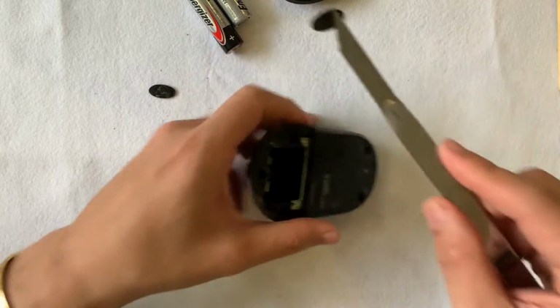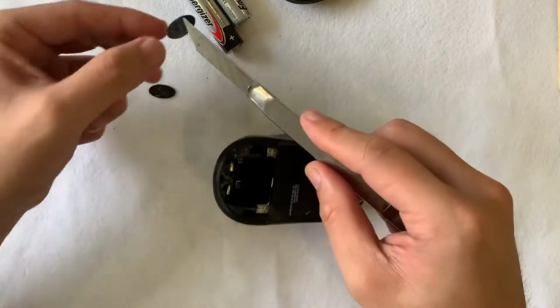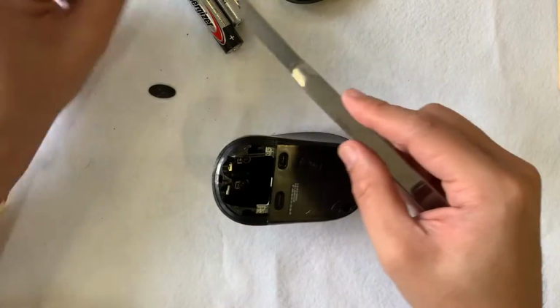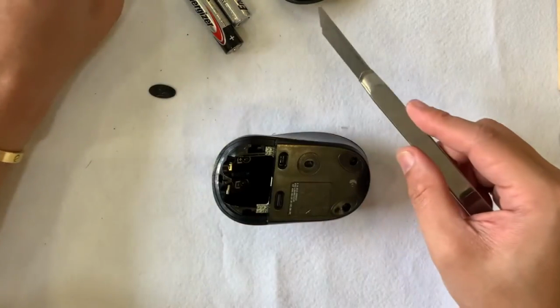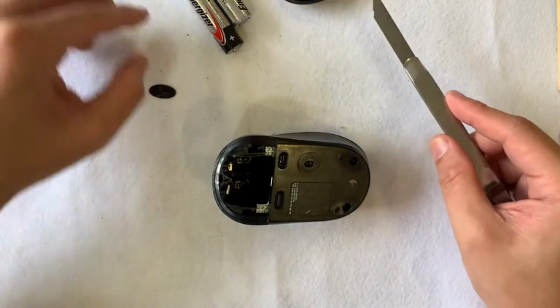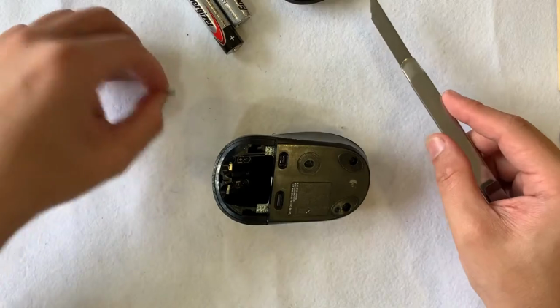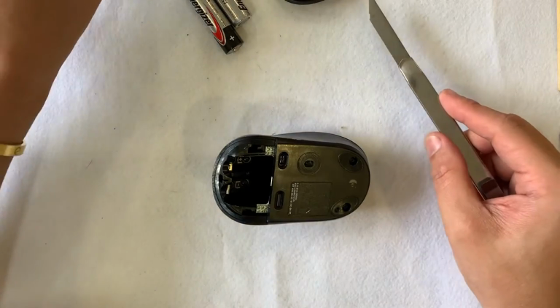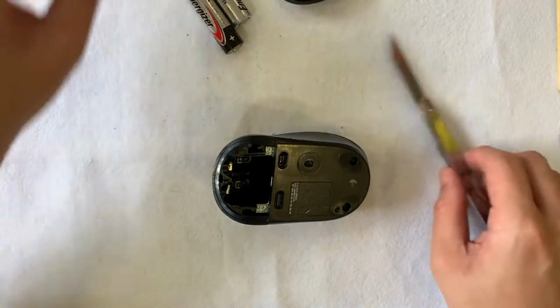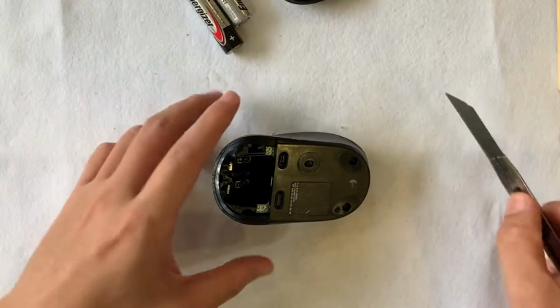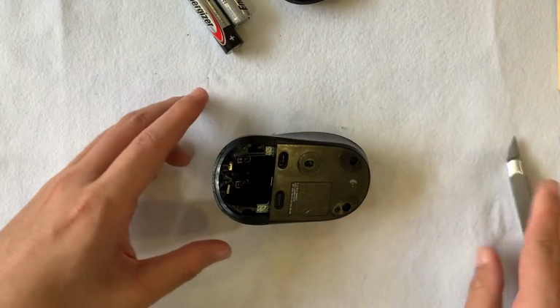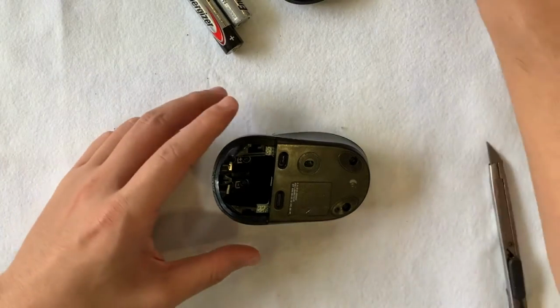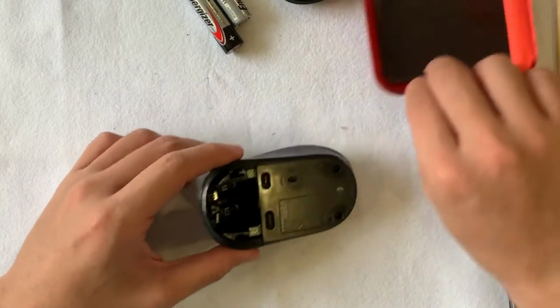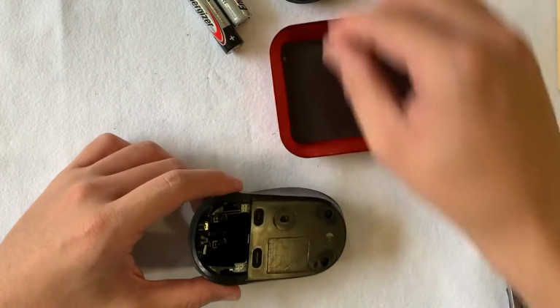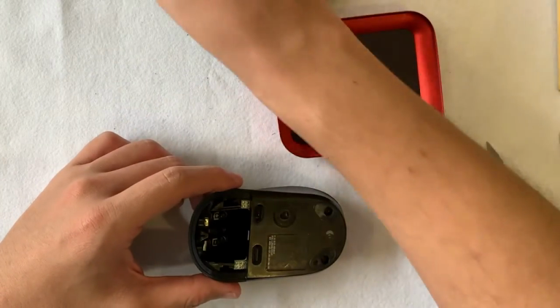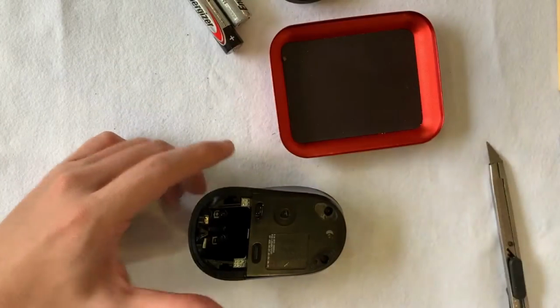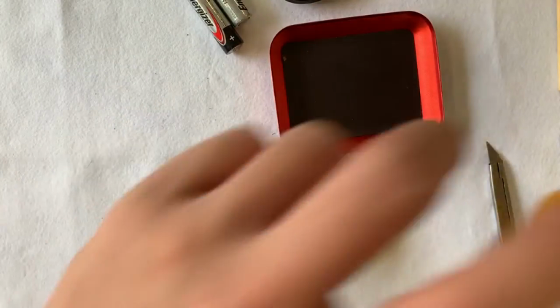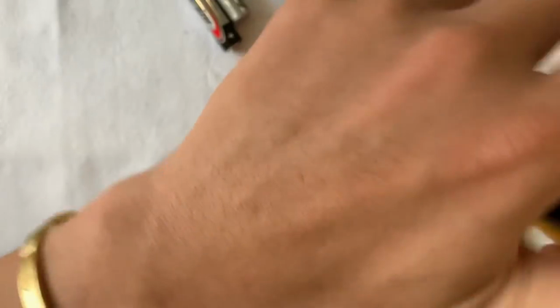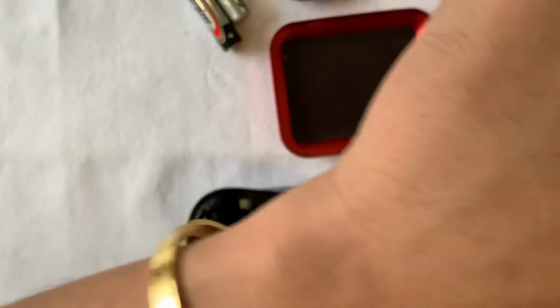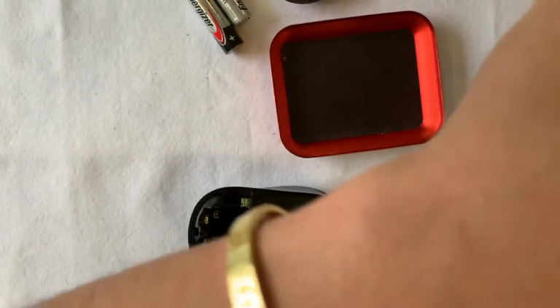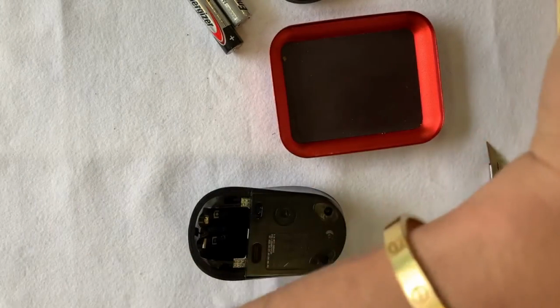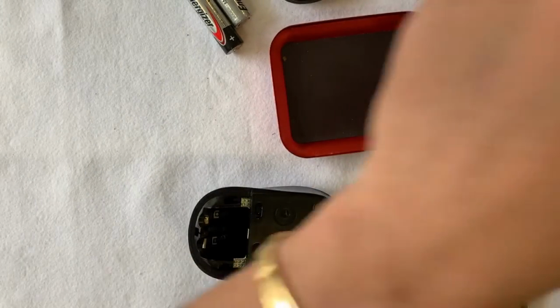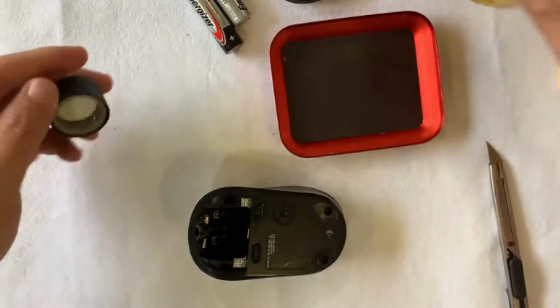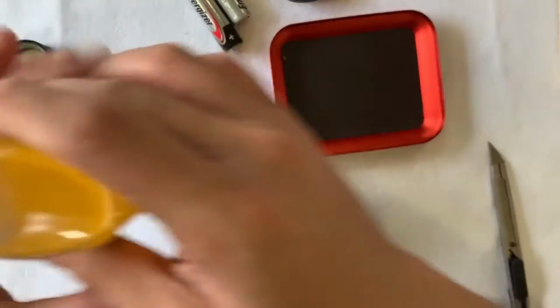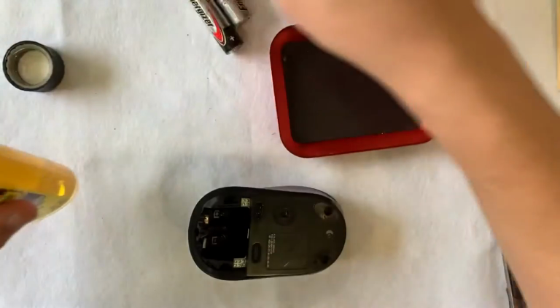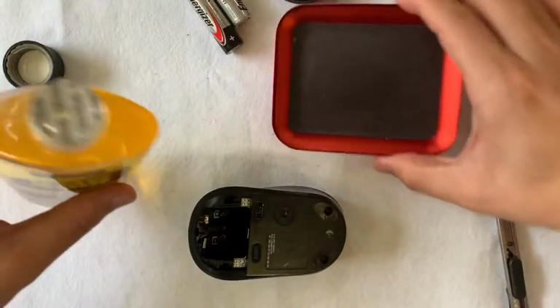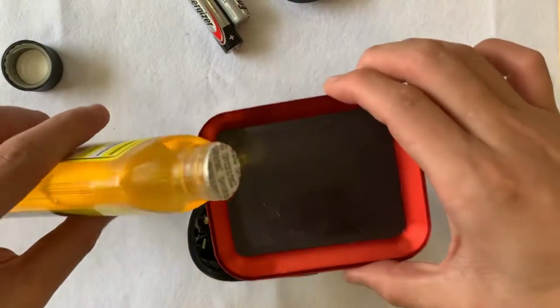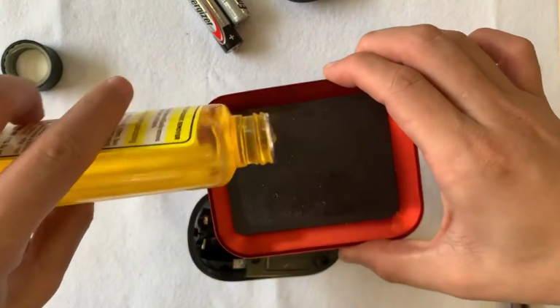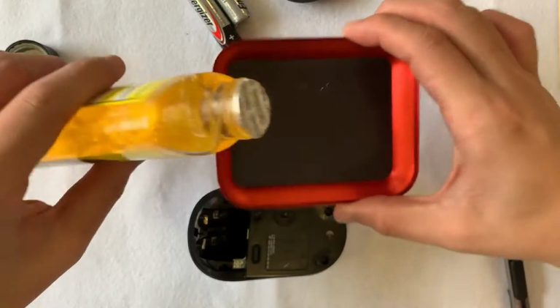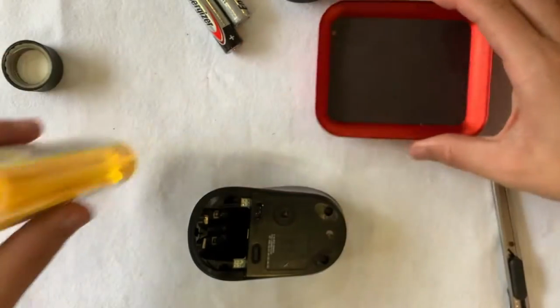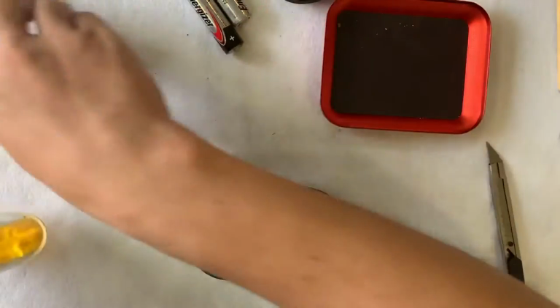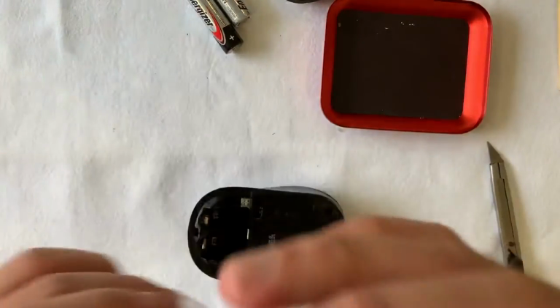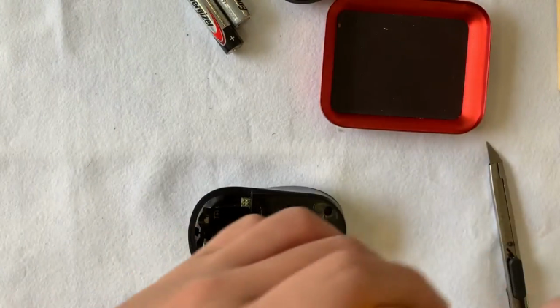From the functions of the mouse, you can see that it's a productivity mouse because of the left and right scroll and also the Bluetooth function. The weight is 108 grams including the batteries.